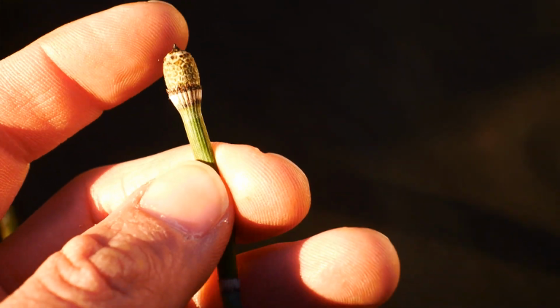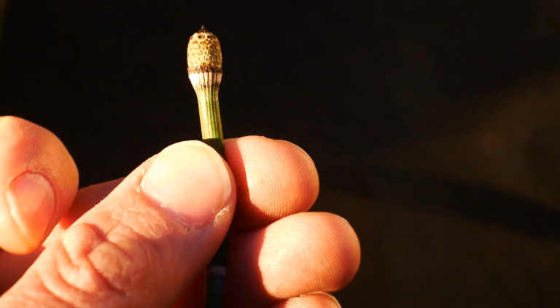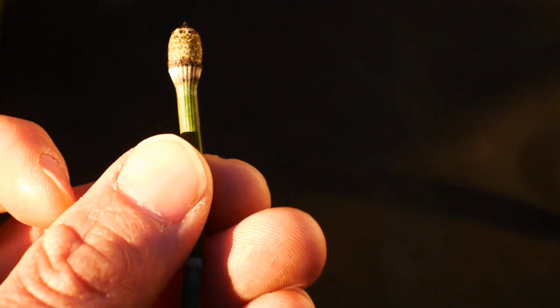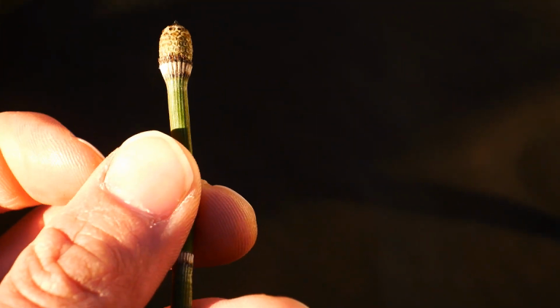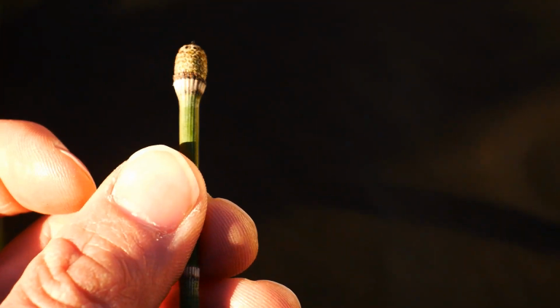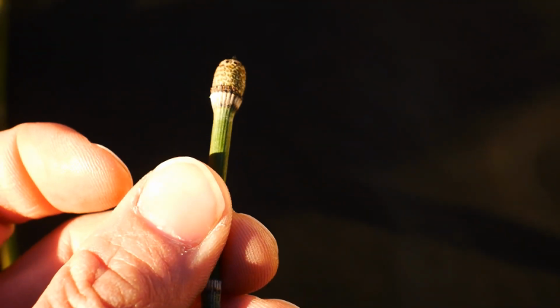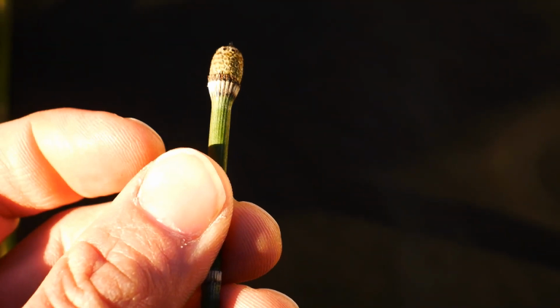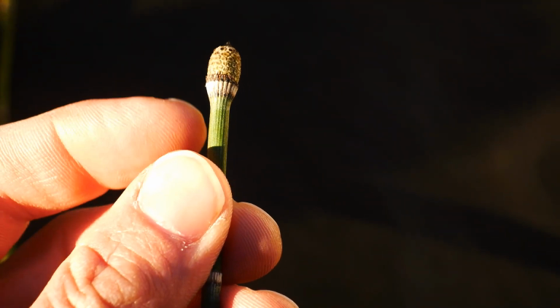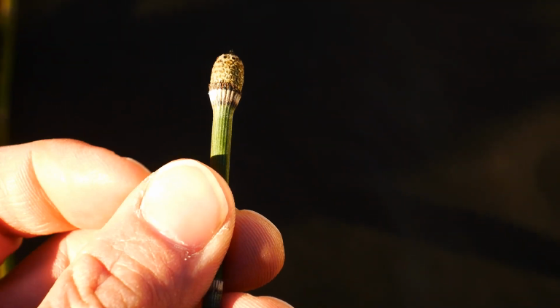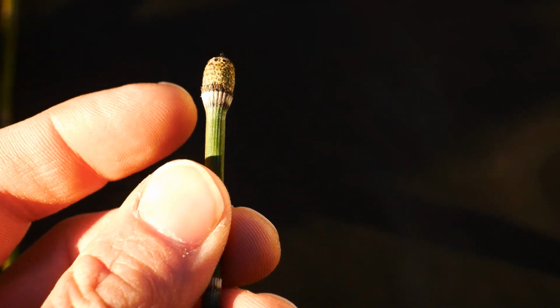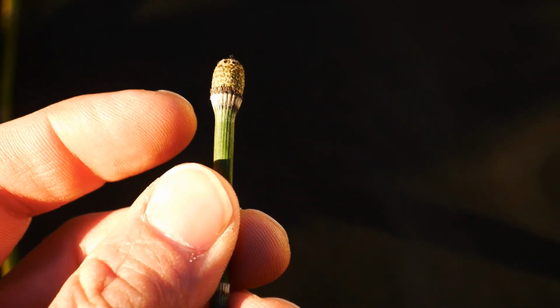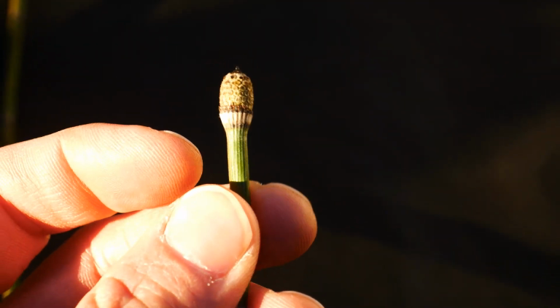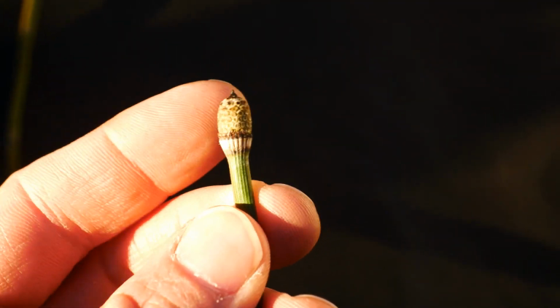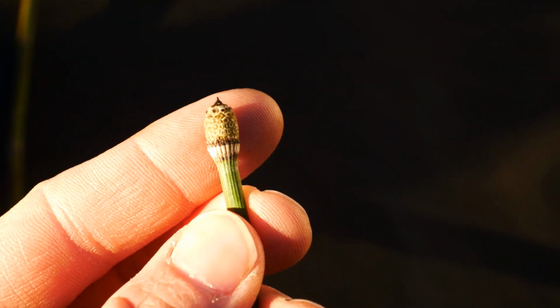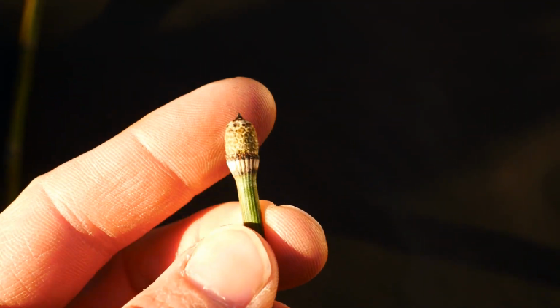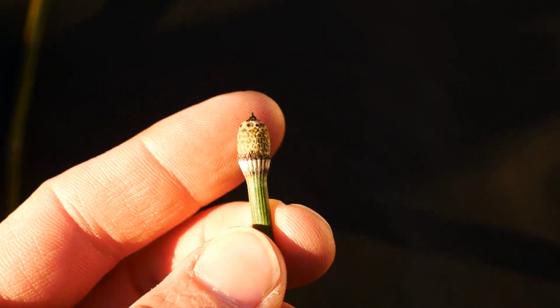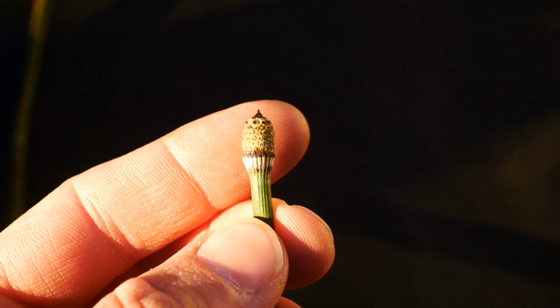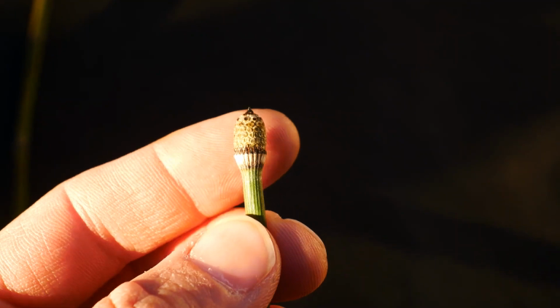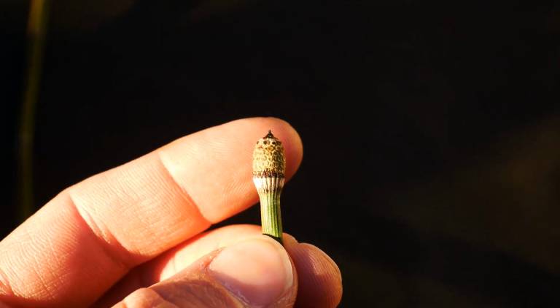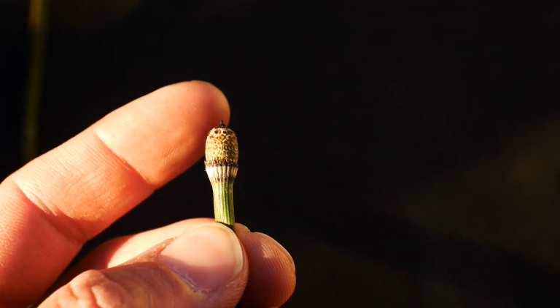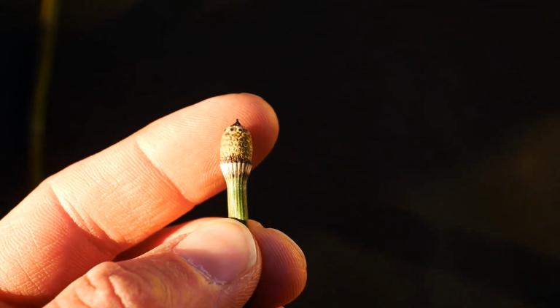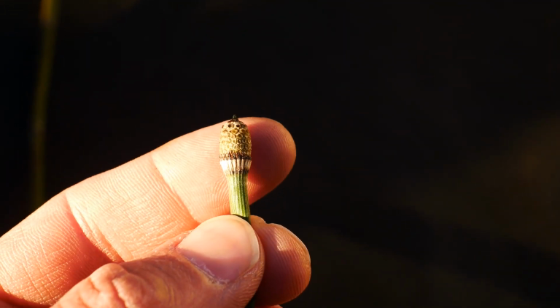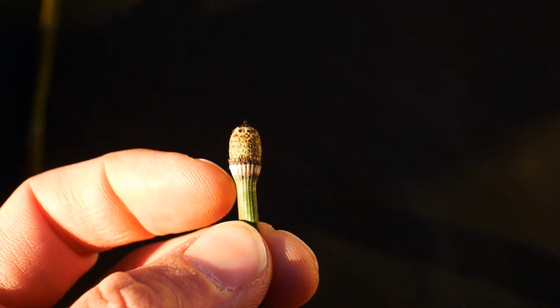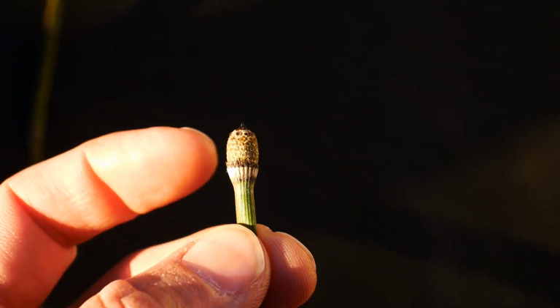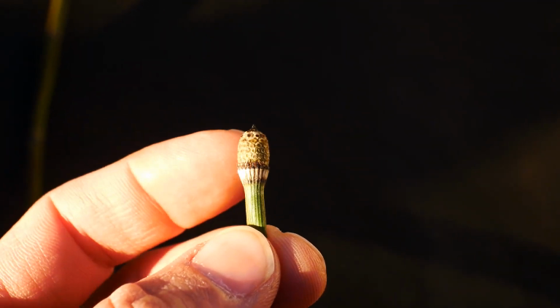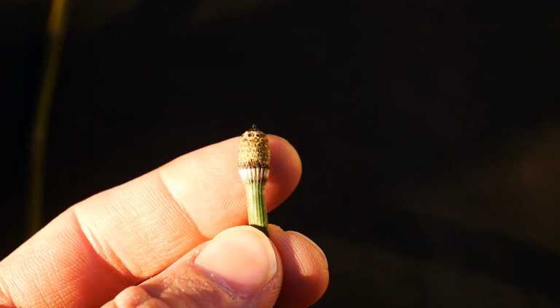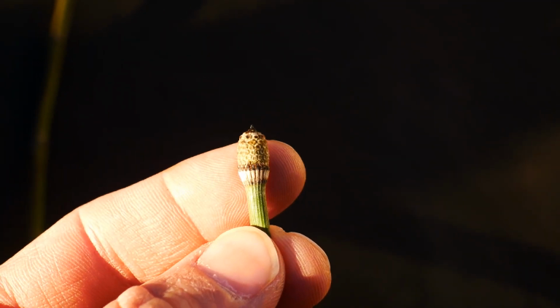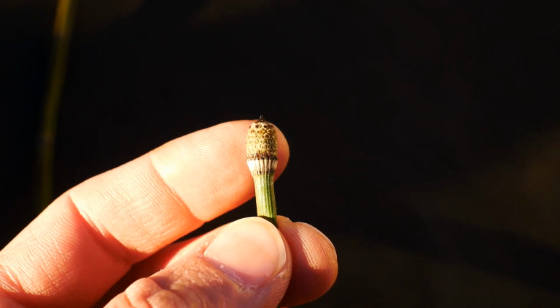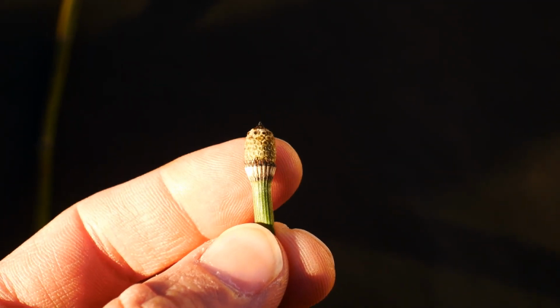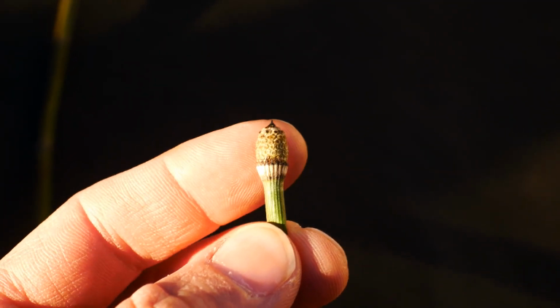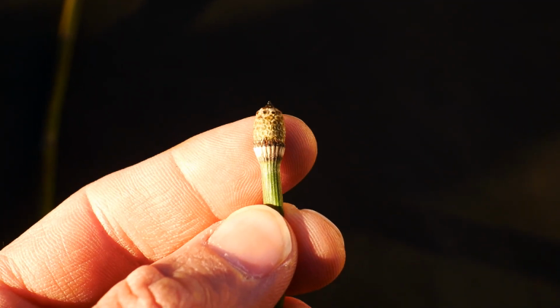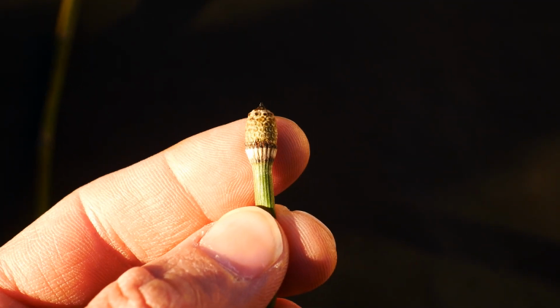Again, it's monomorphic. It's not a flowering plant — it's a fern. The fertile is the same as the sterile.